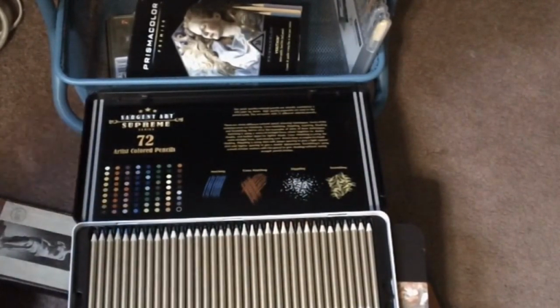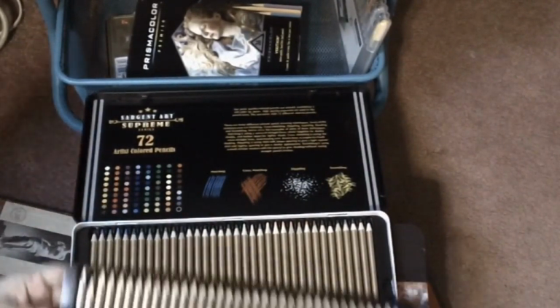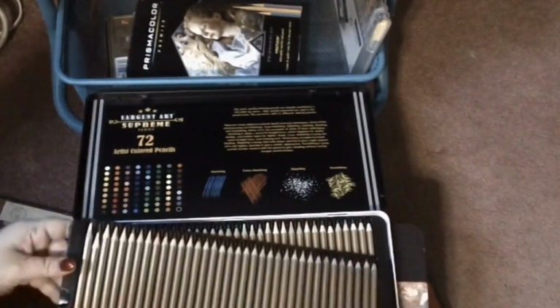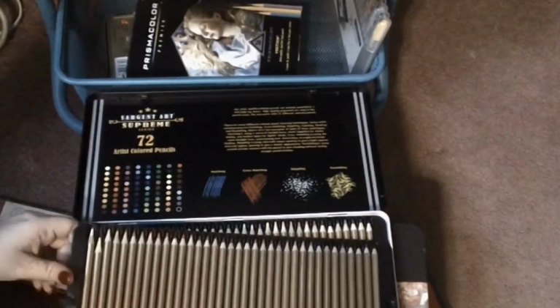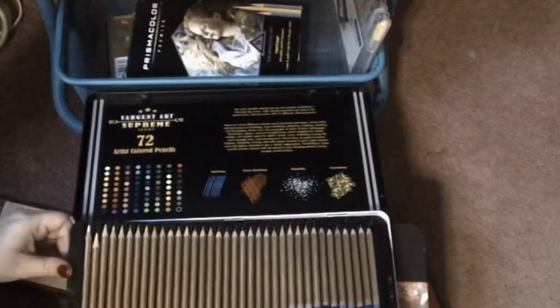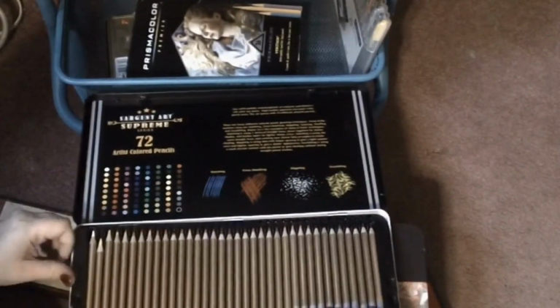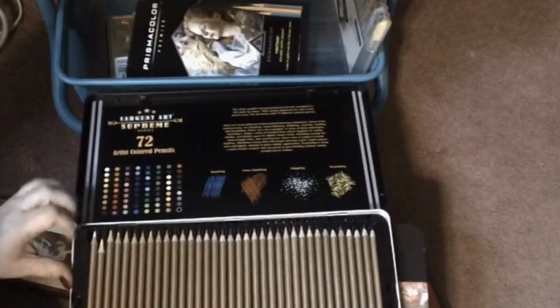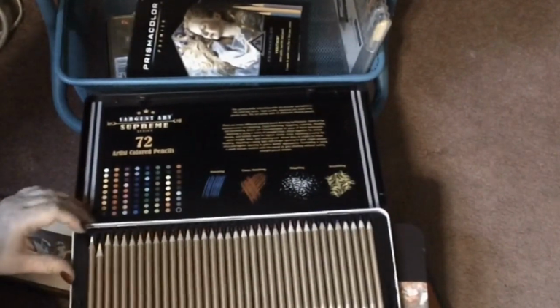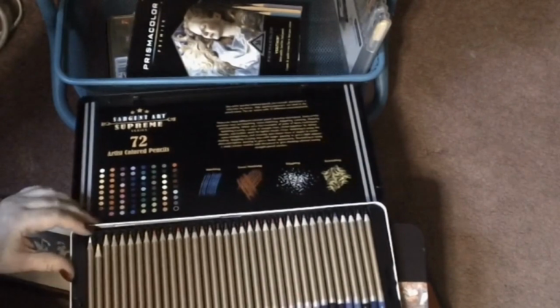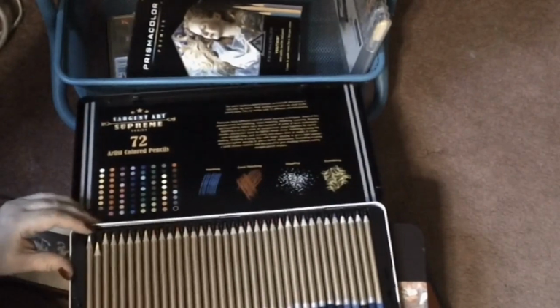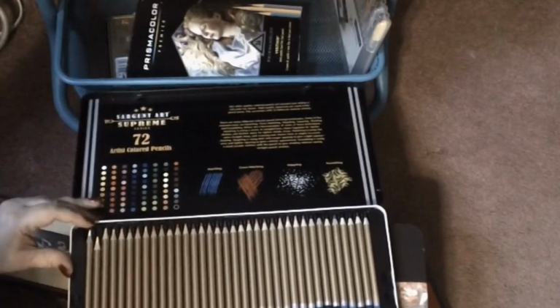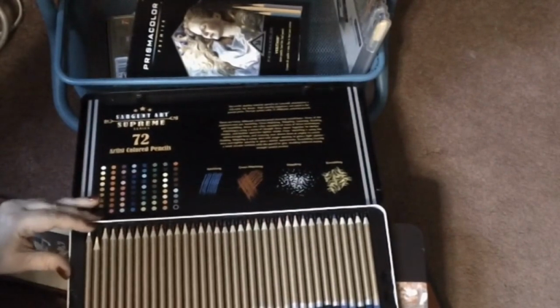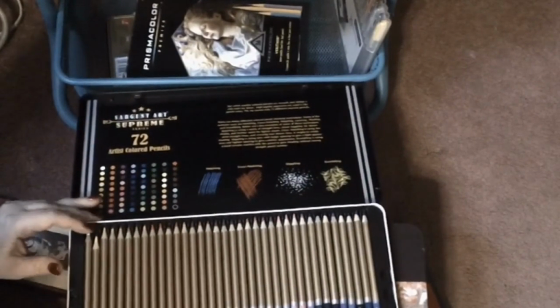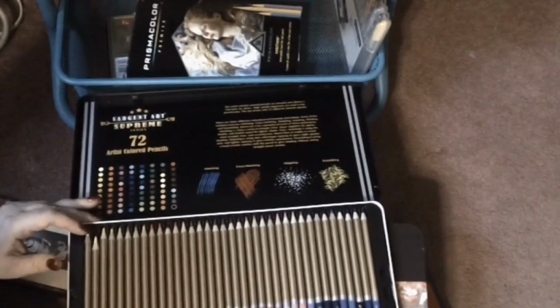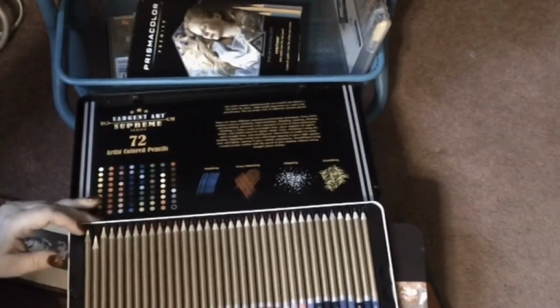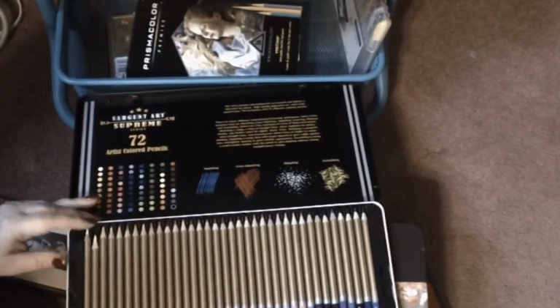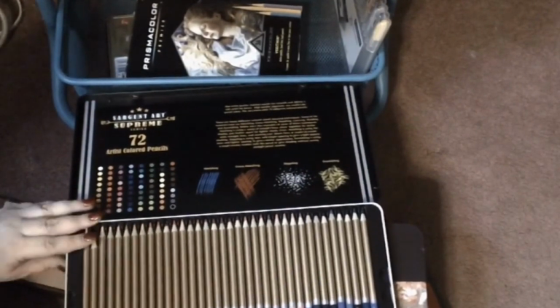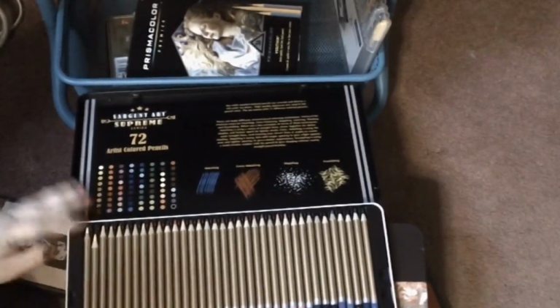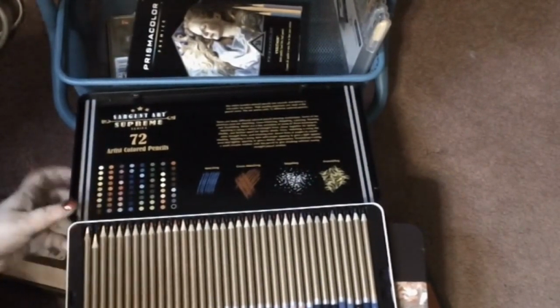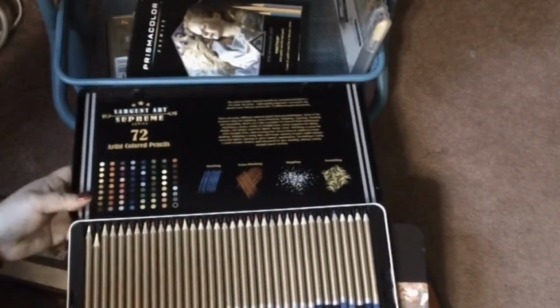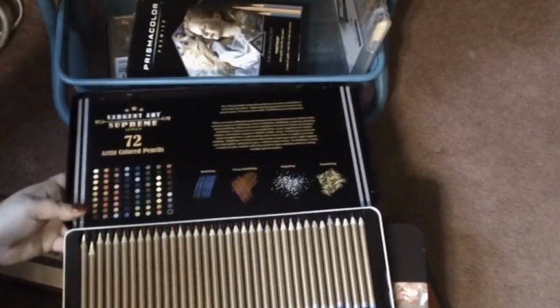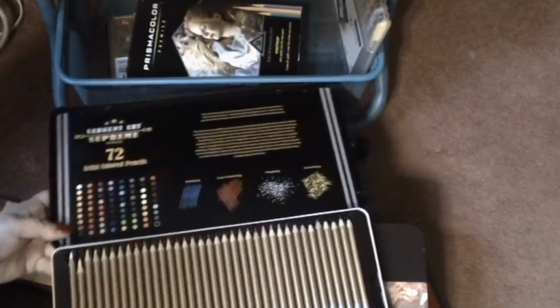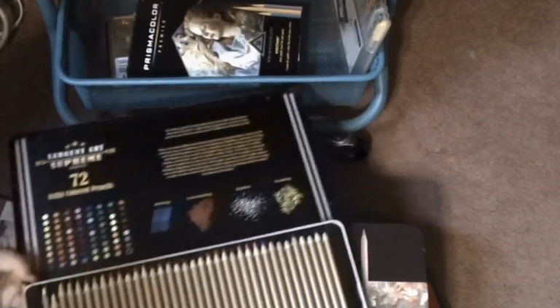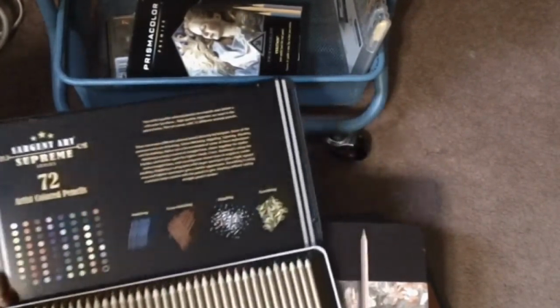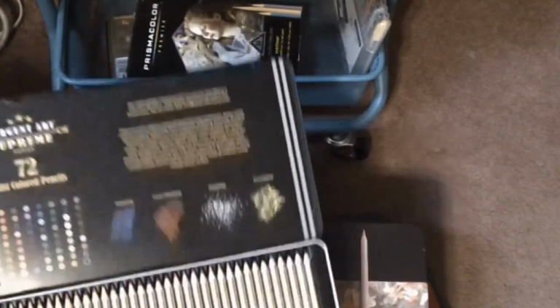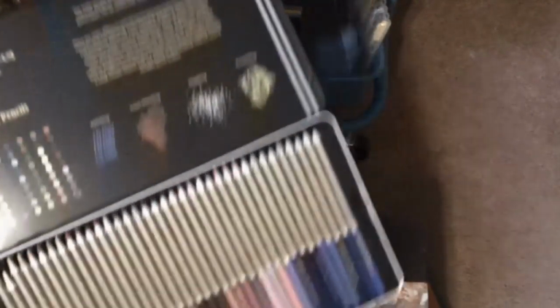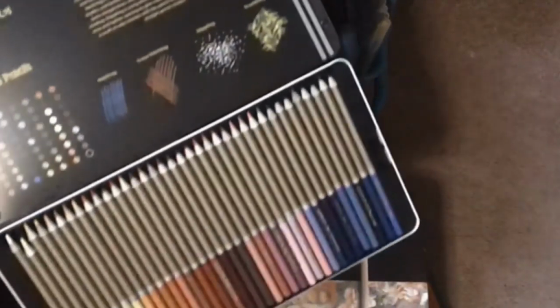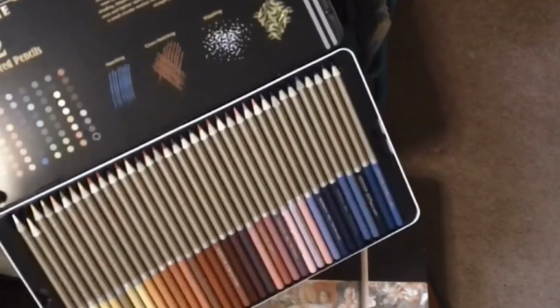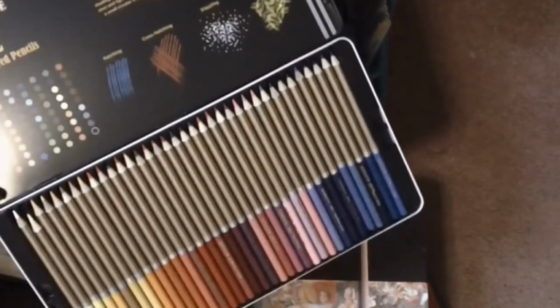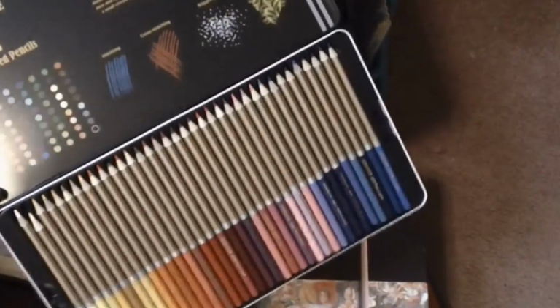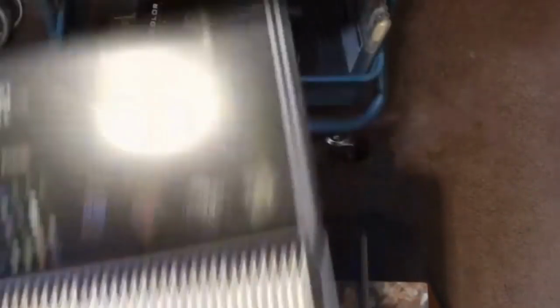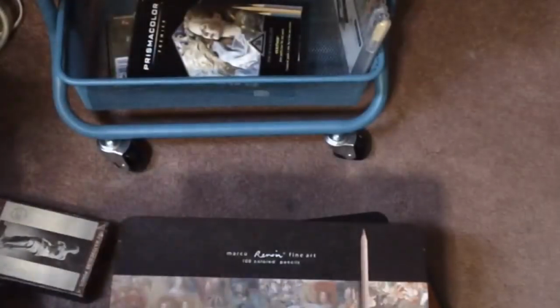I will get these into their own case, which will be wonderful. I just have to make note of how many more cases and stuff I need.